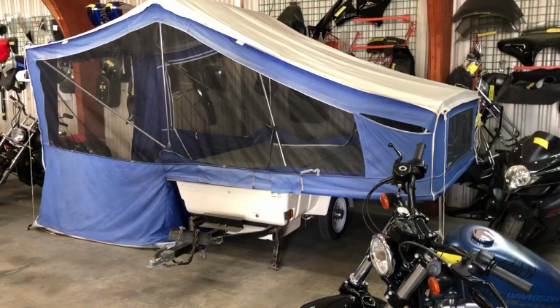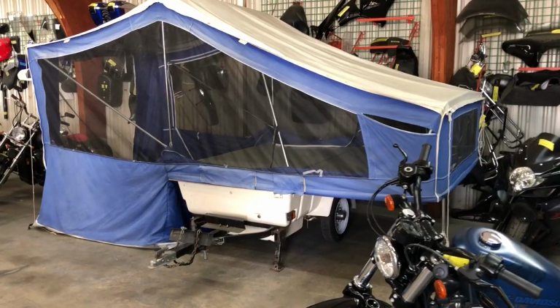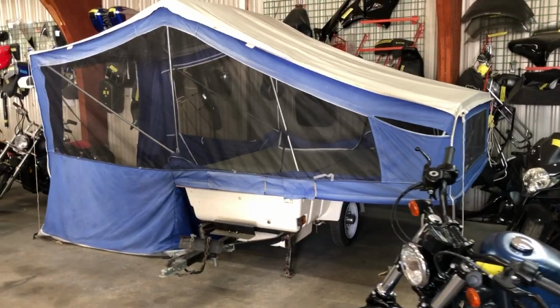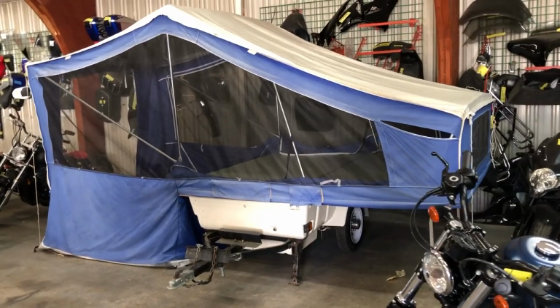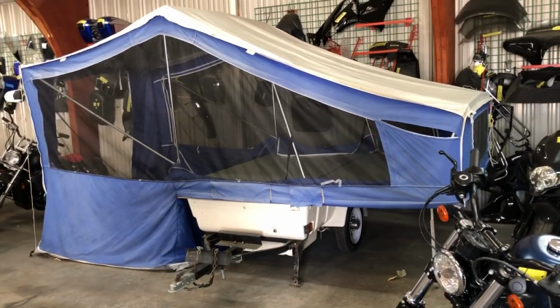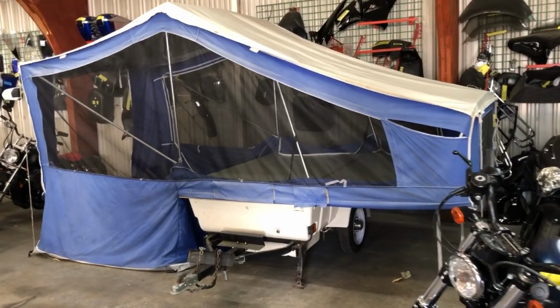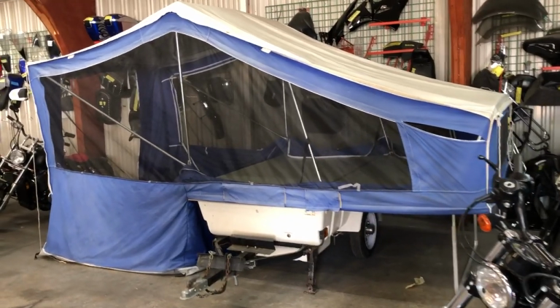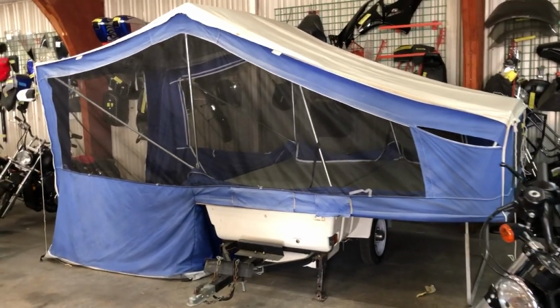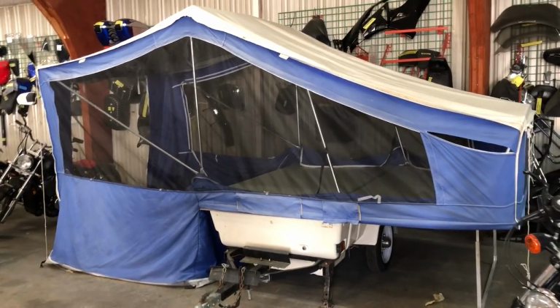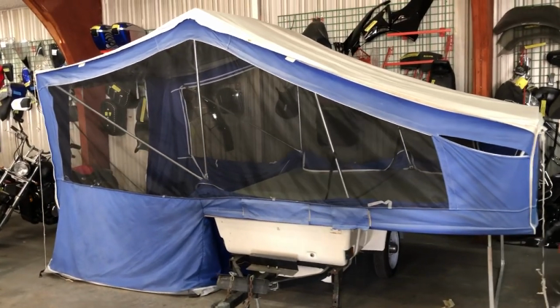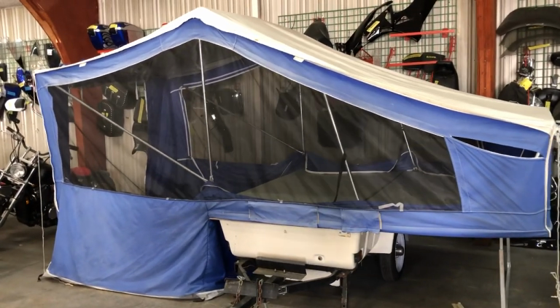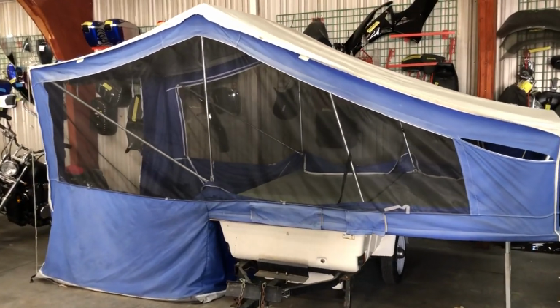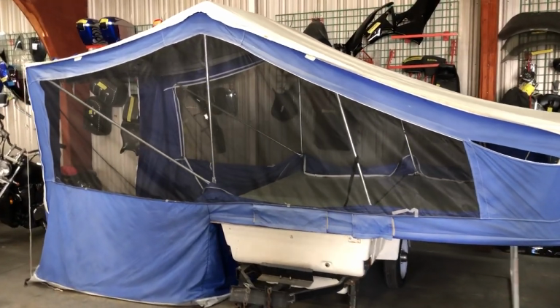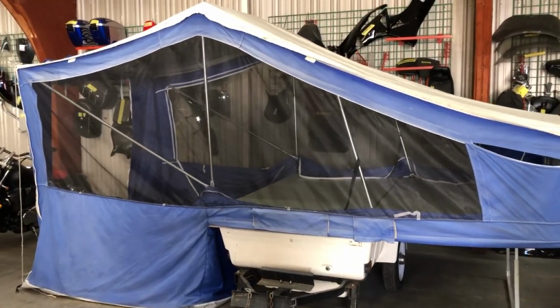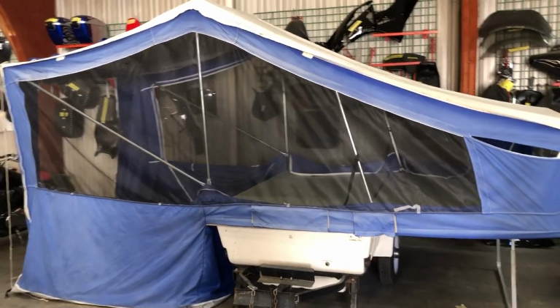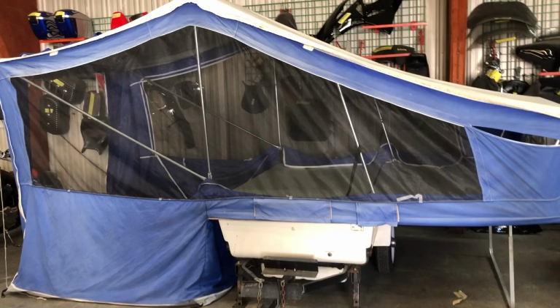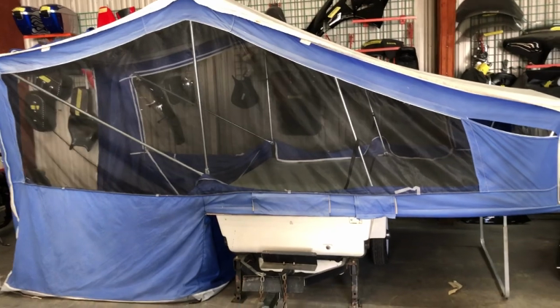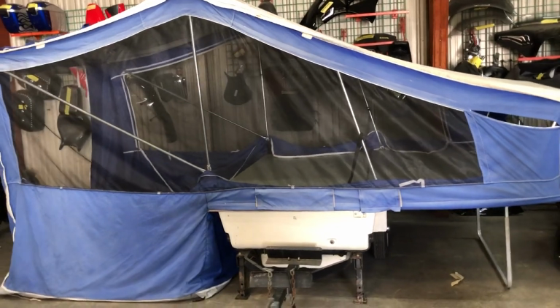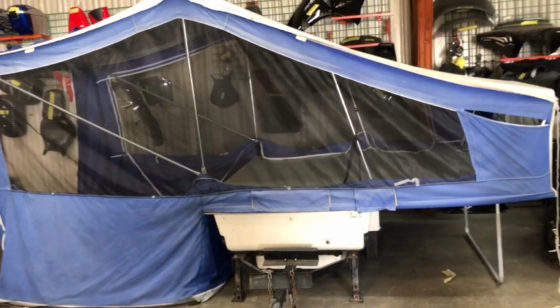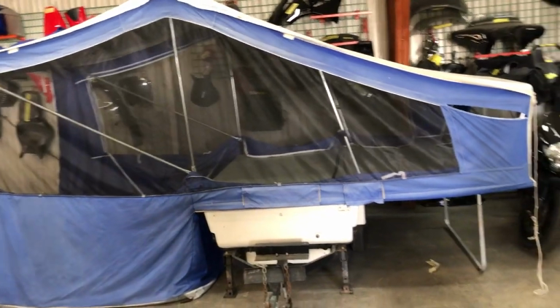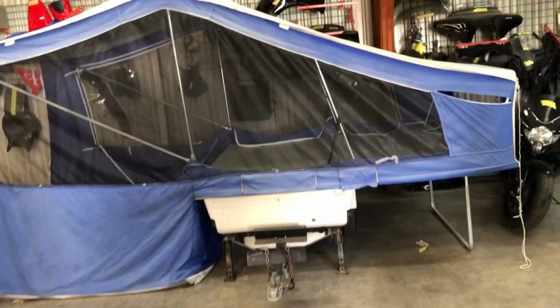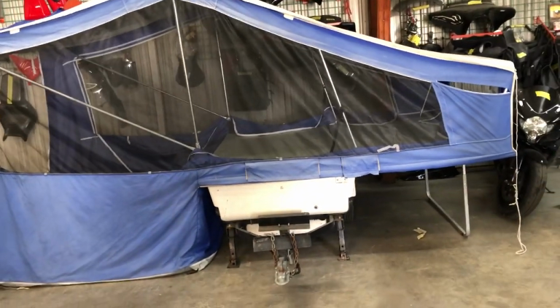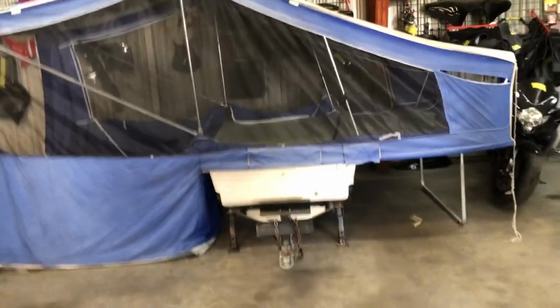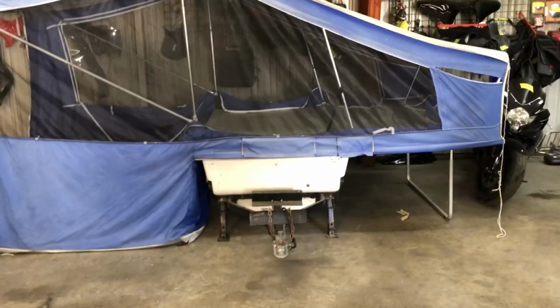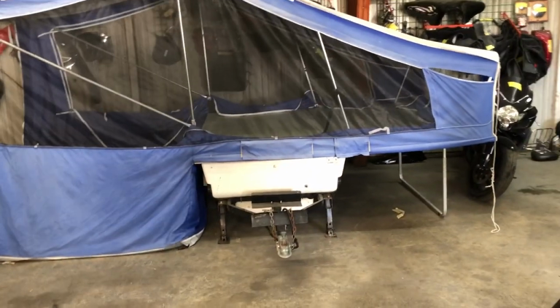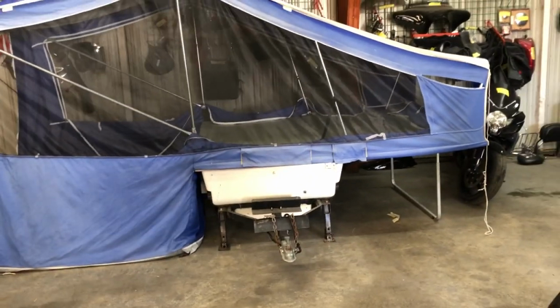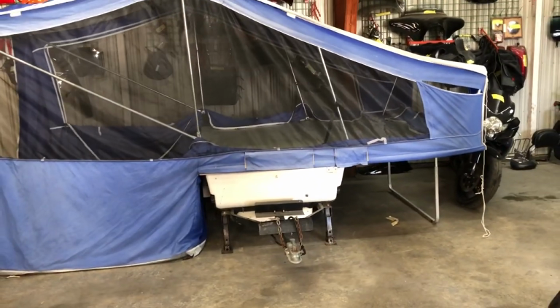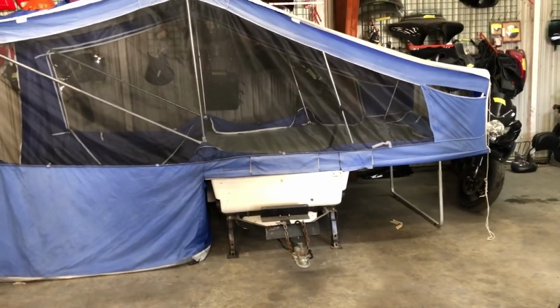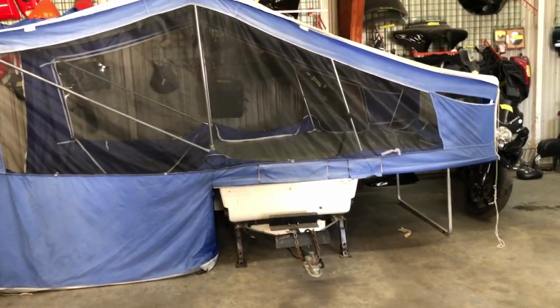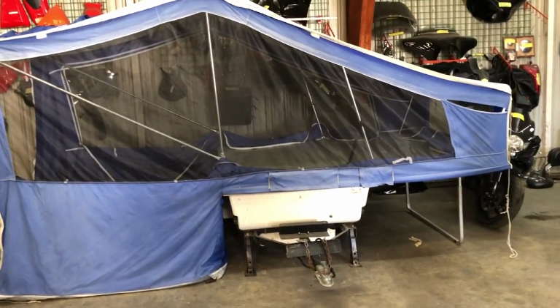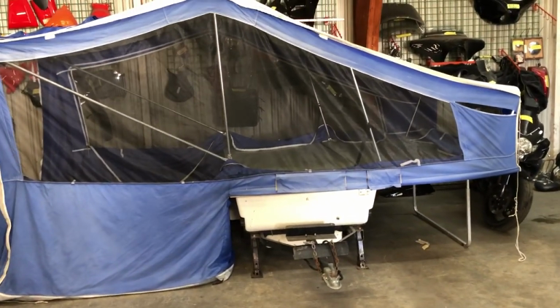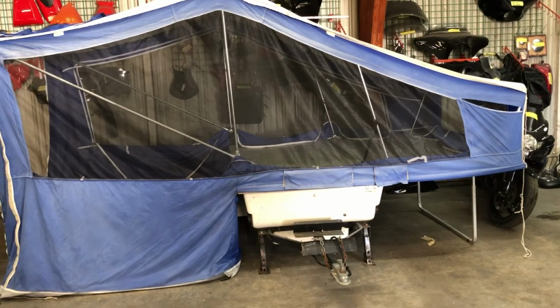PowerSports.com here. Anybody looking to go on a little camping vacation with their motorcycle, we've got it here. We've got the American Classic Camper Trailer.